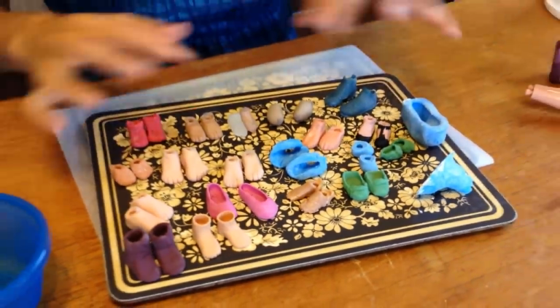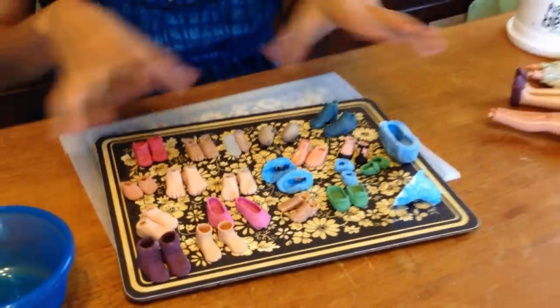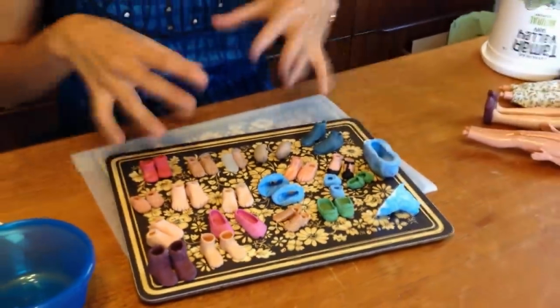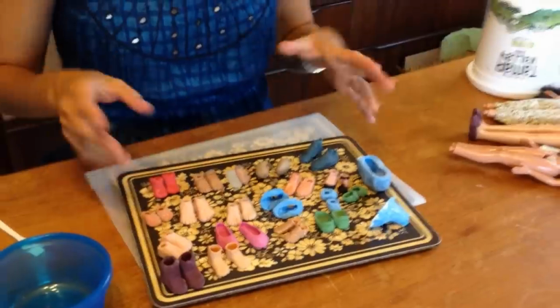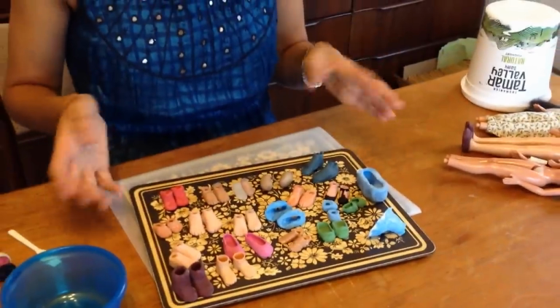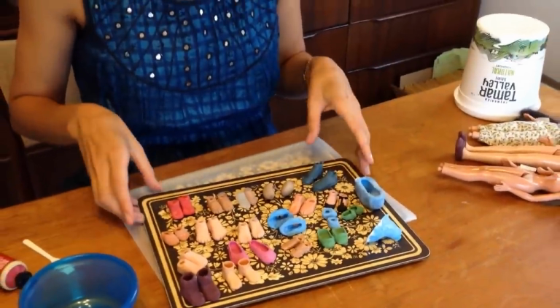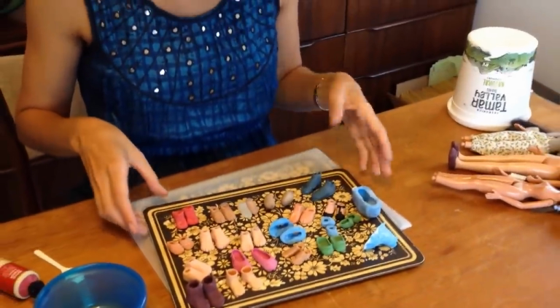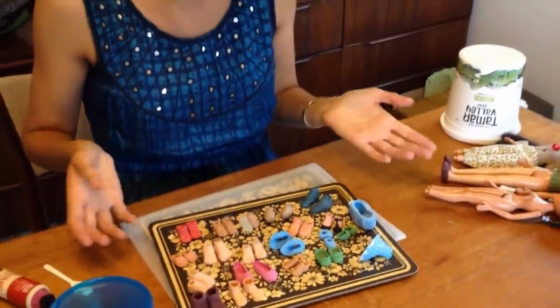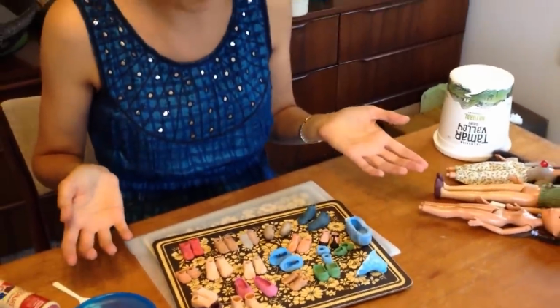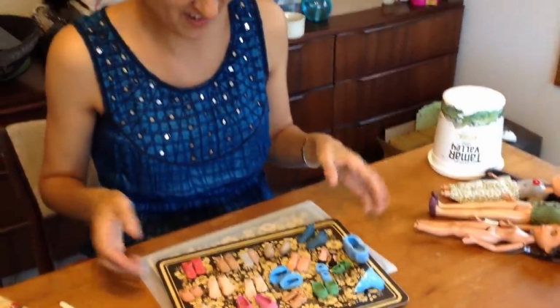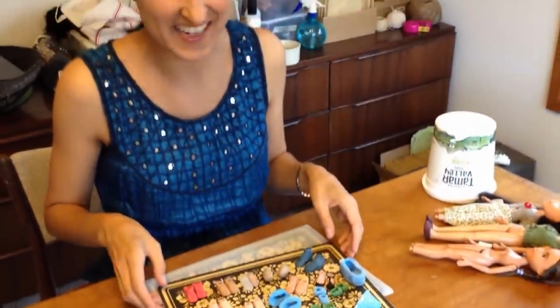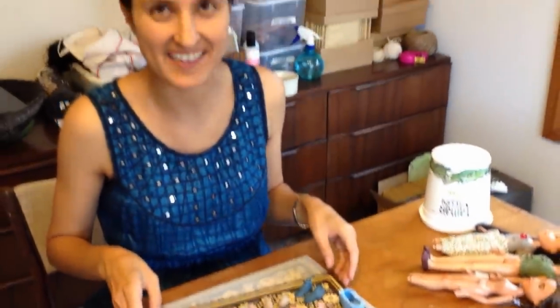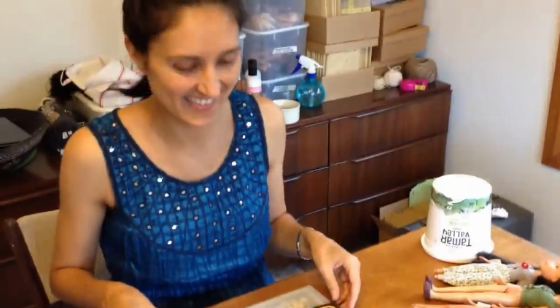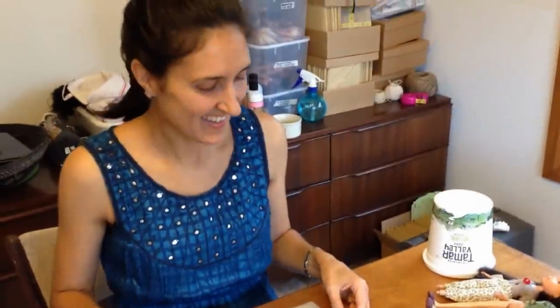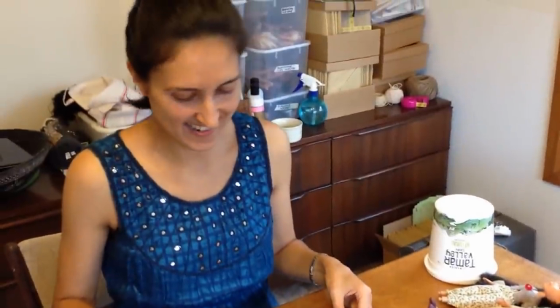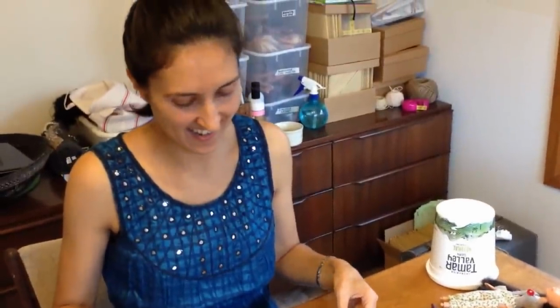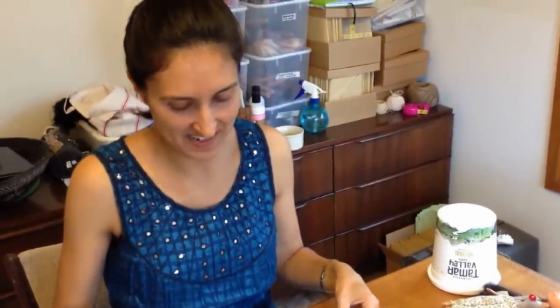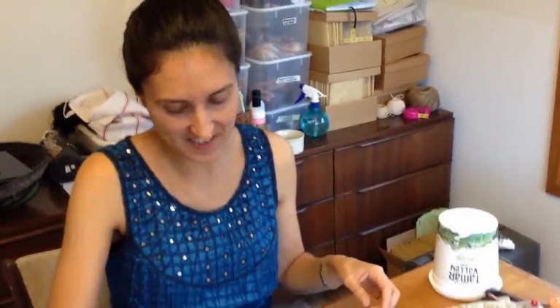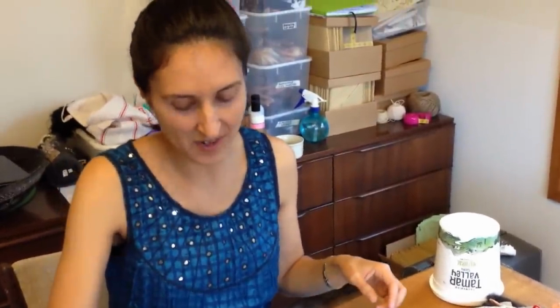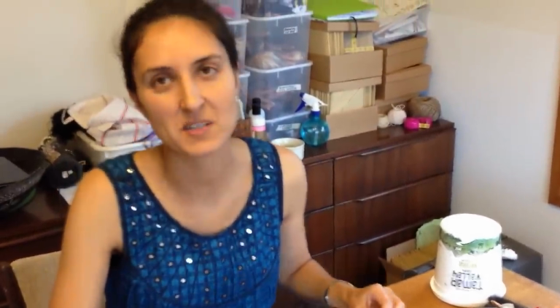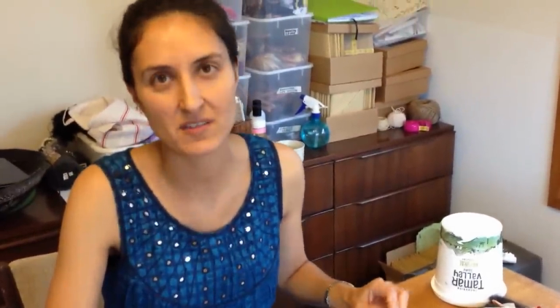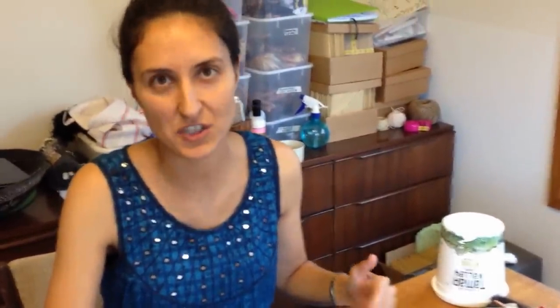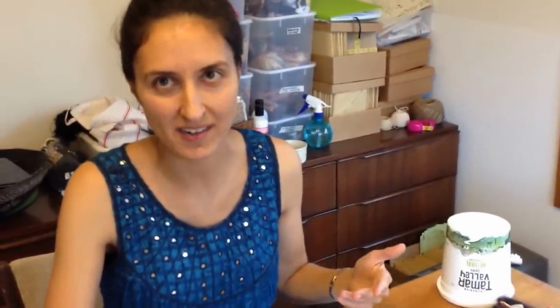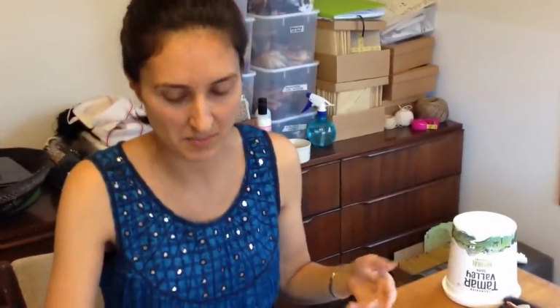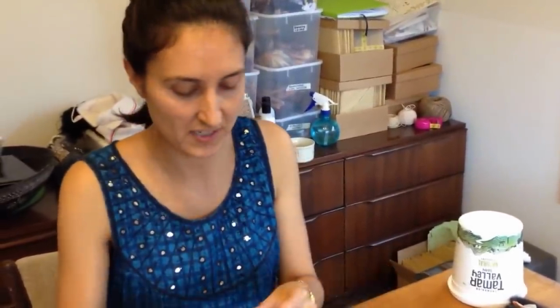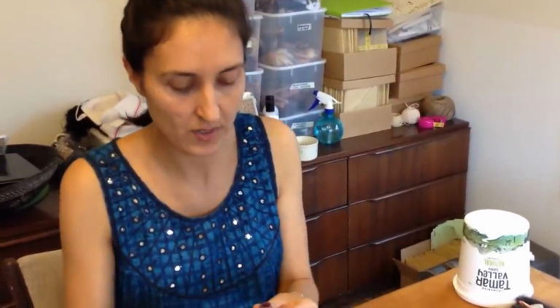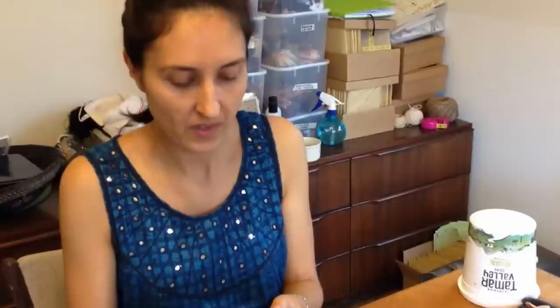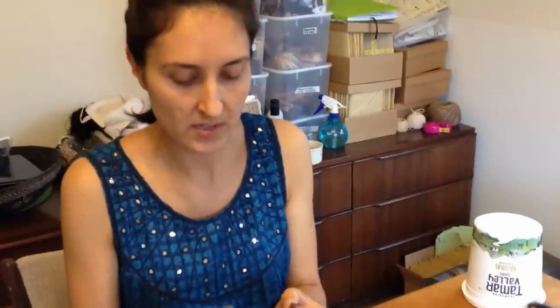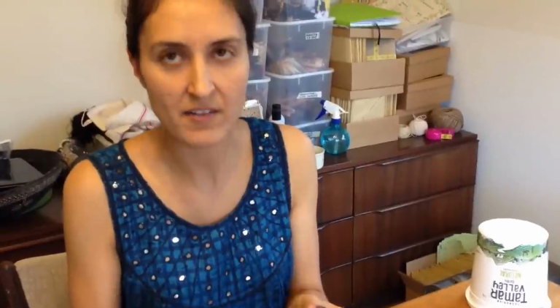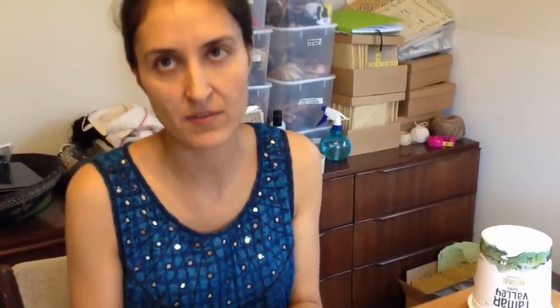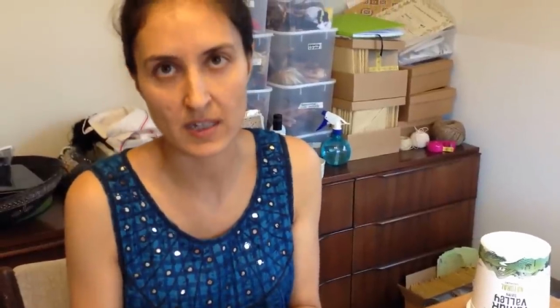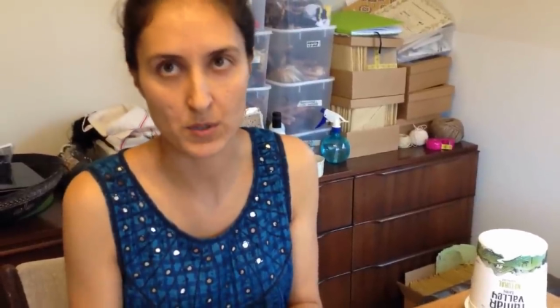That gives you a little glimpse of what the process has been, so what I'm going to be showing is my current method for doing the gumboots.